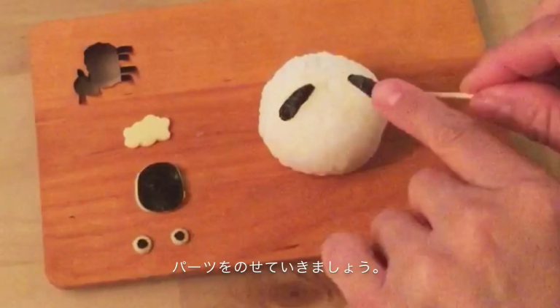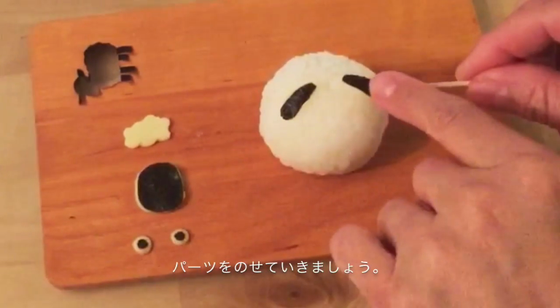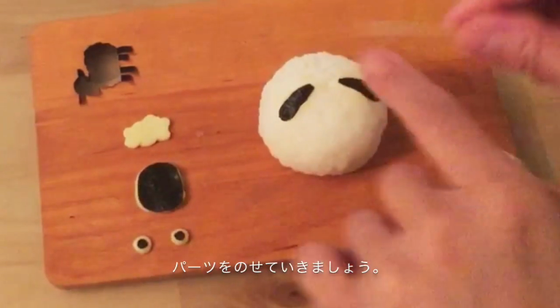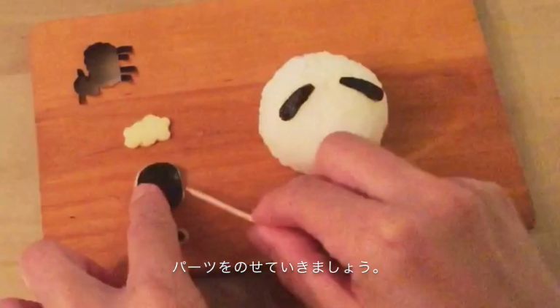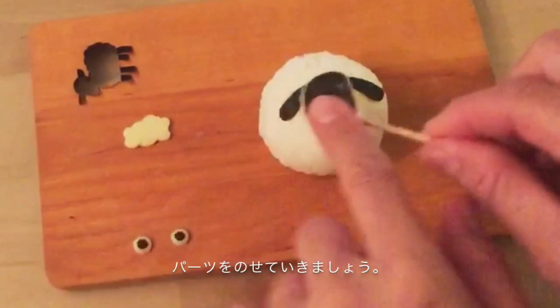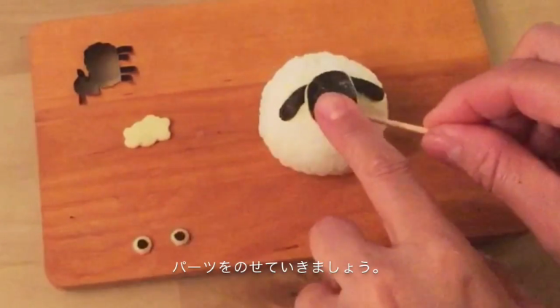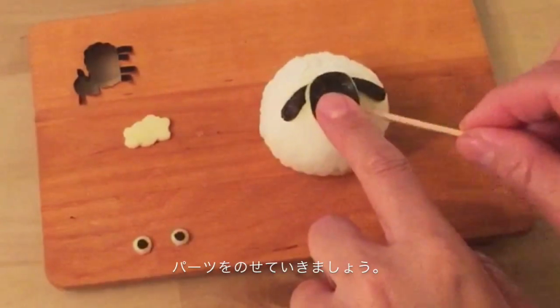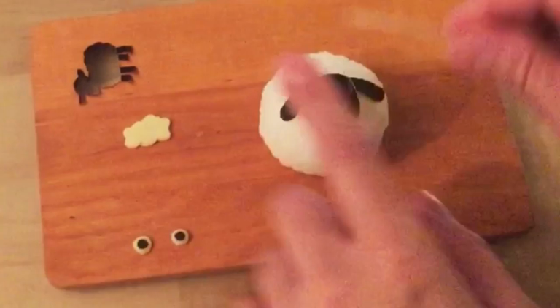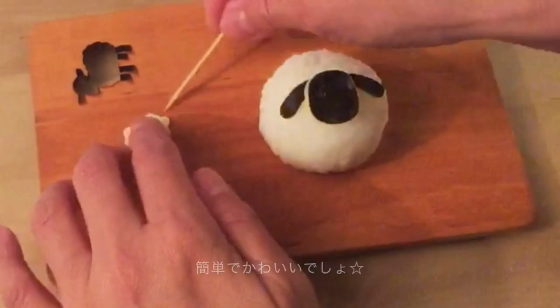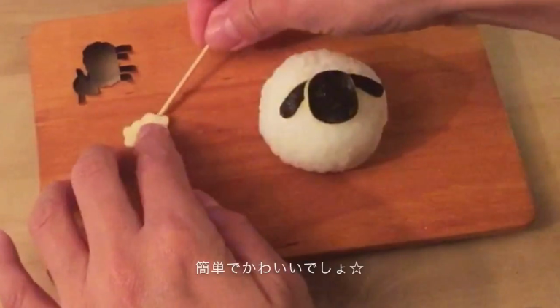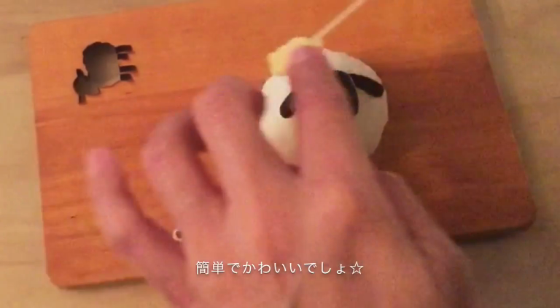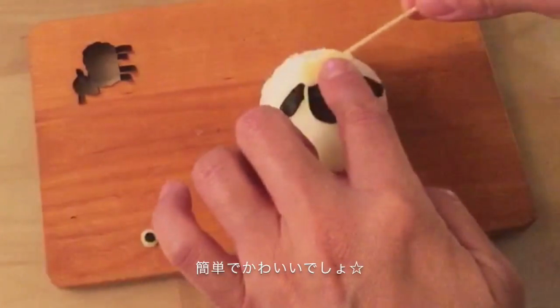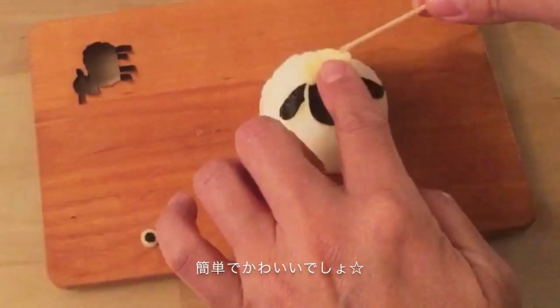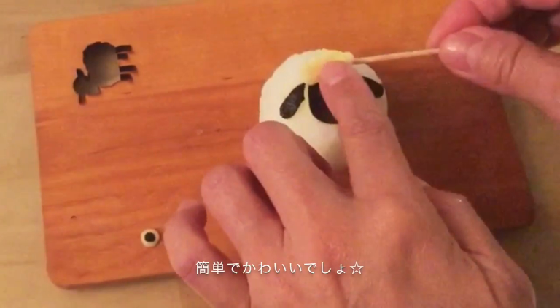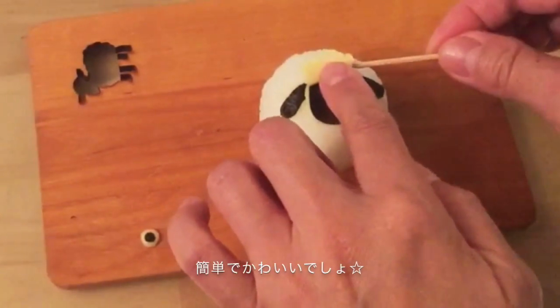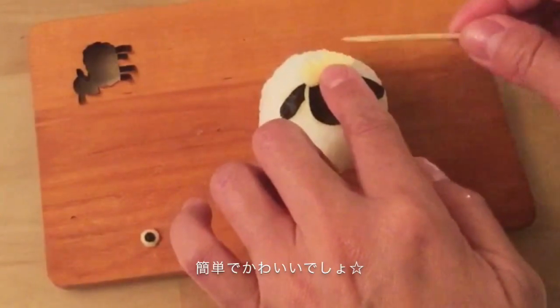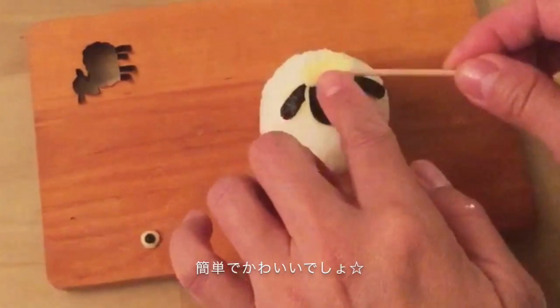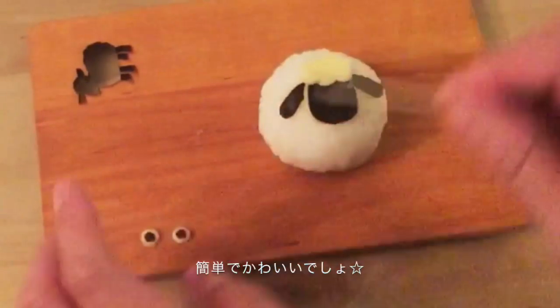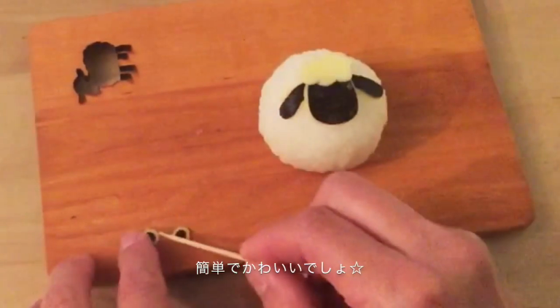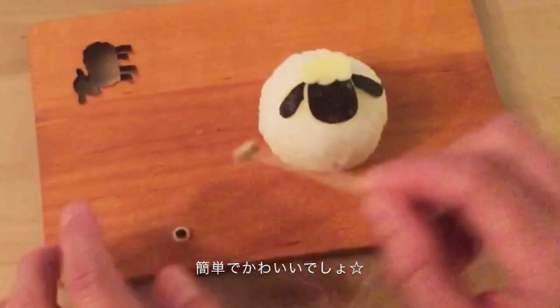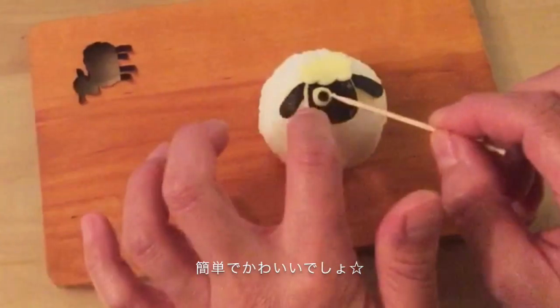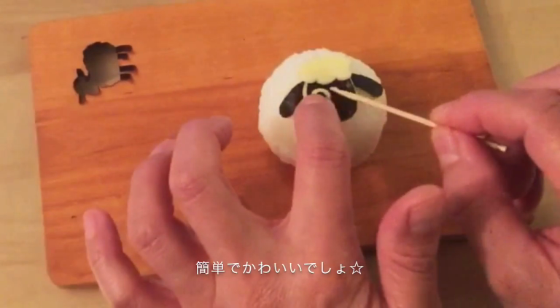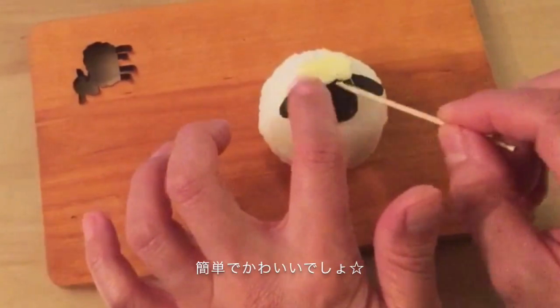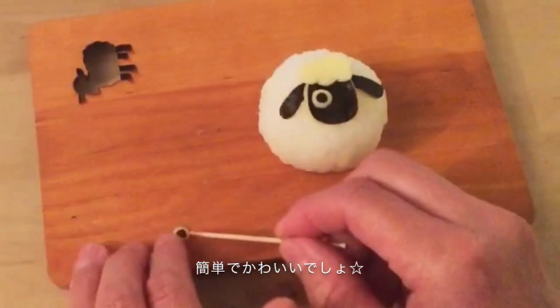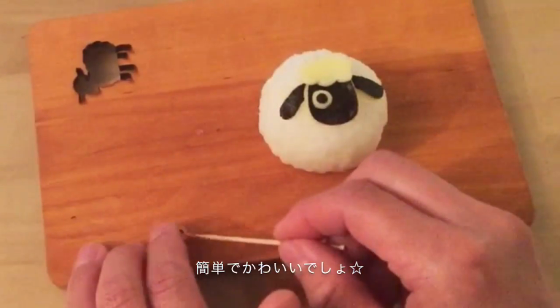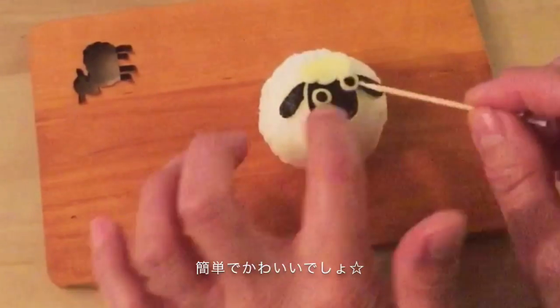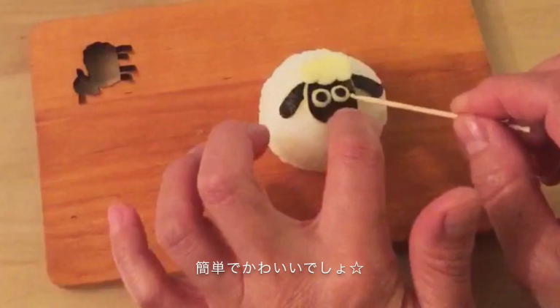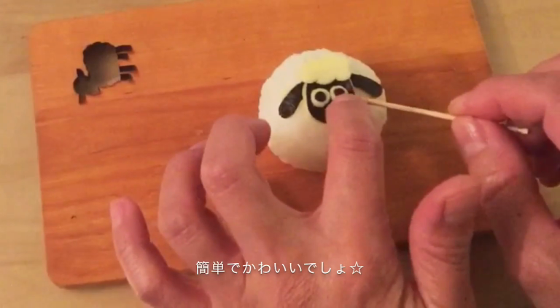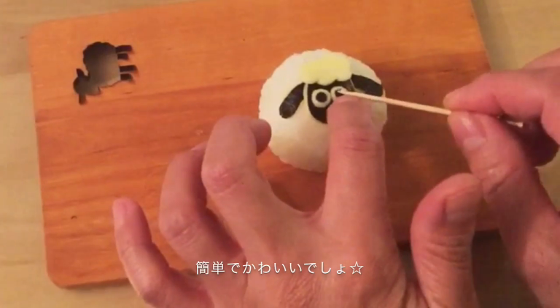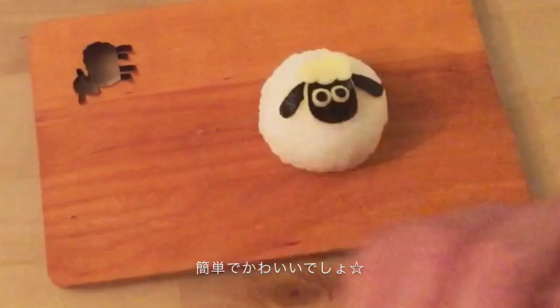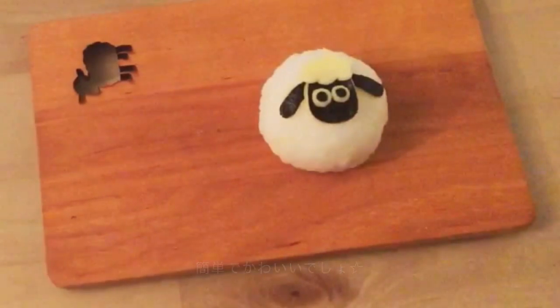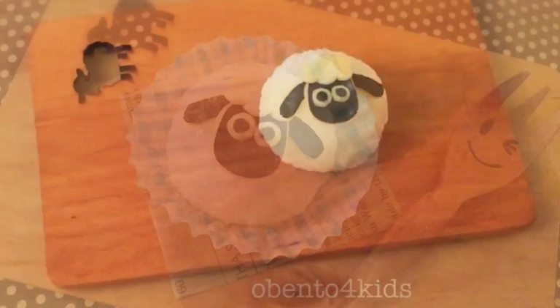Let's place these parts. Very easy and cute.